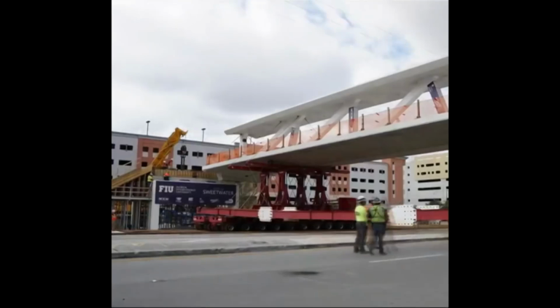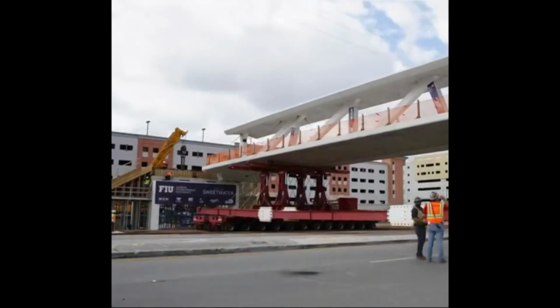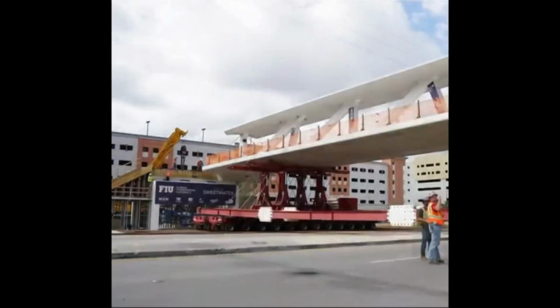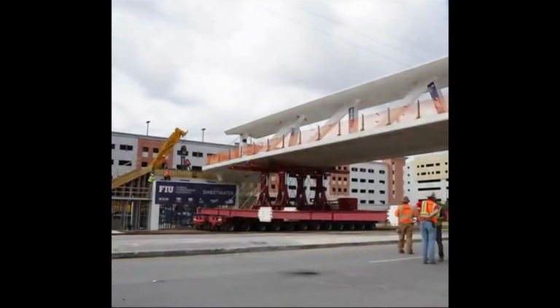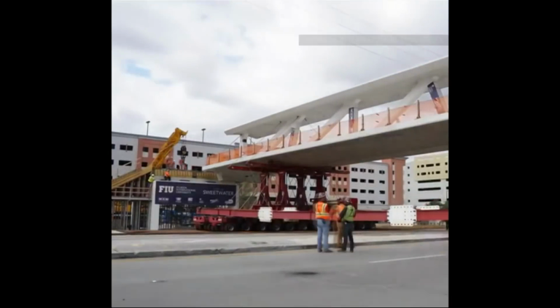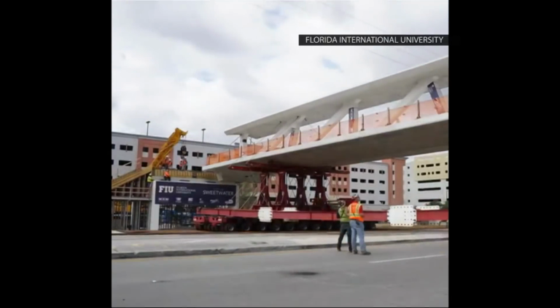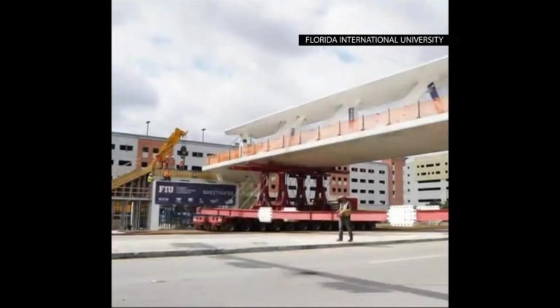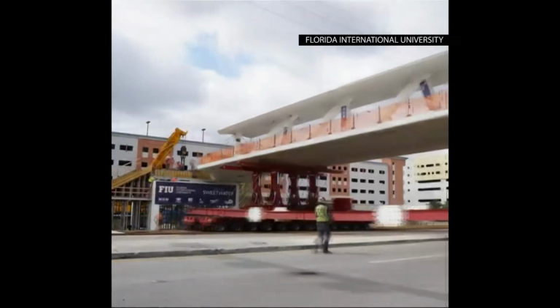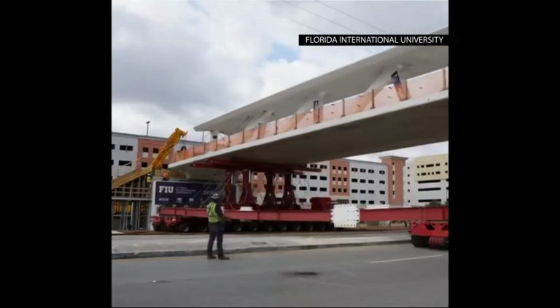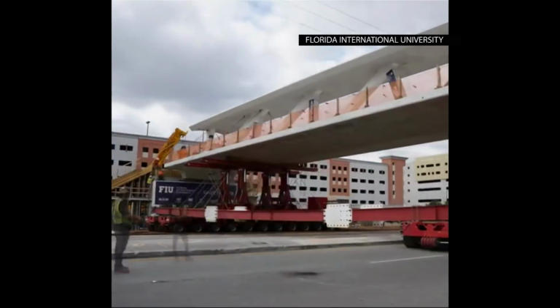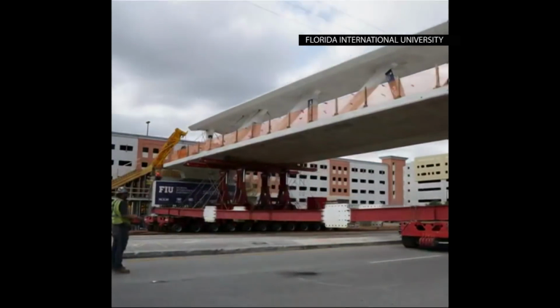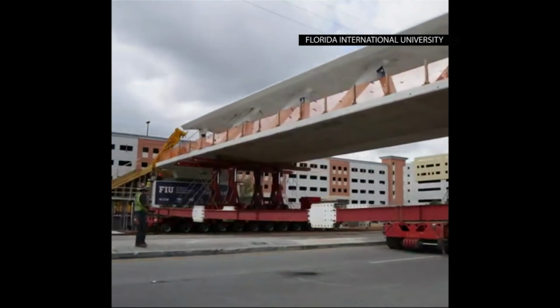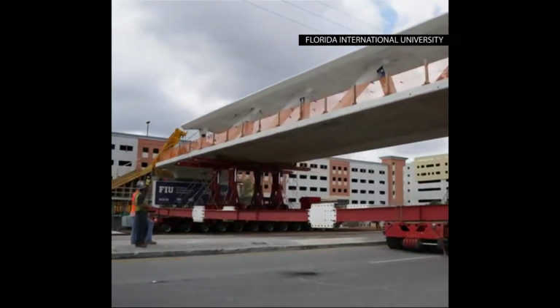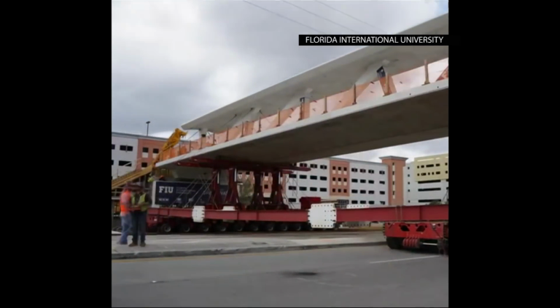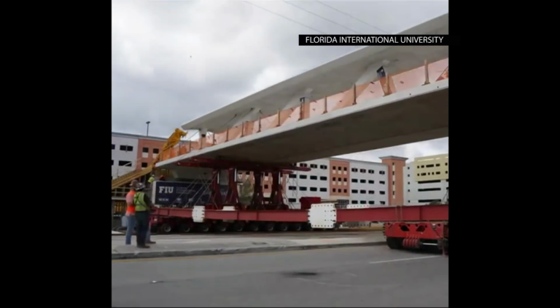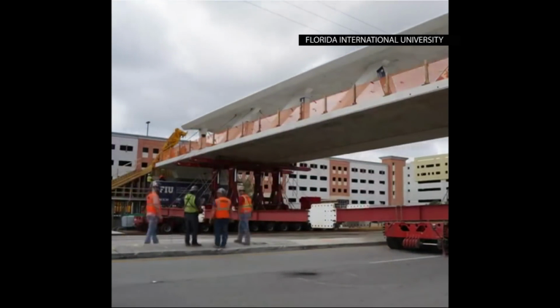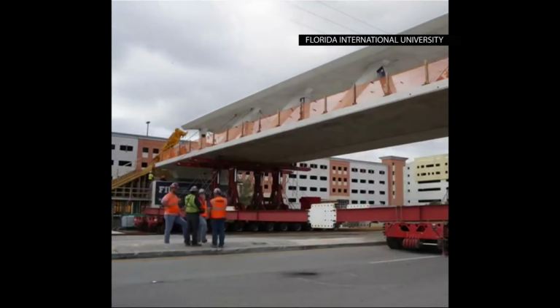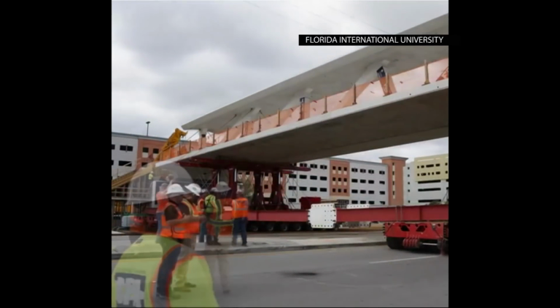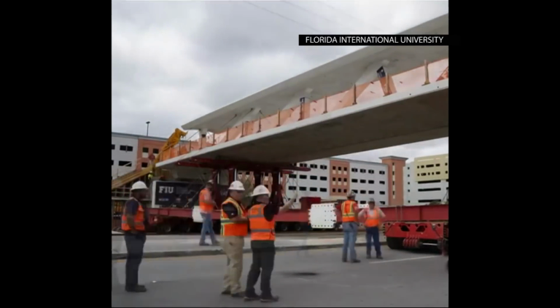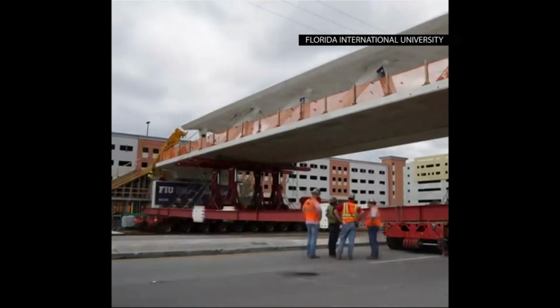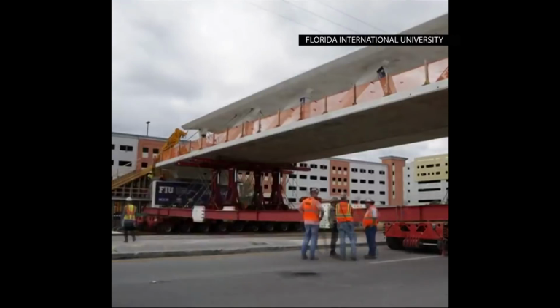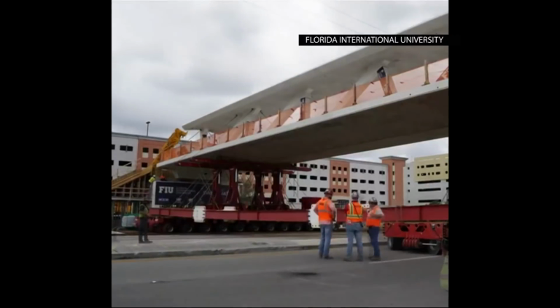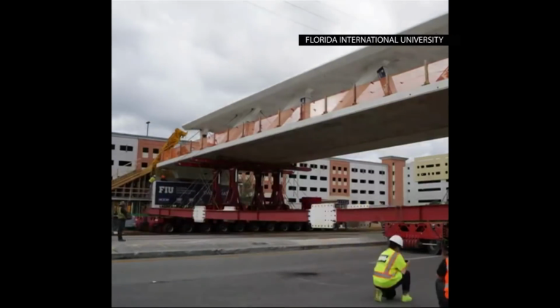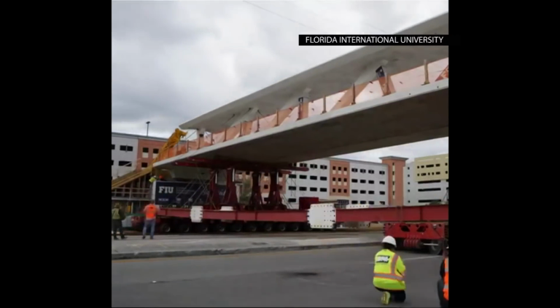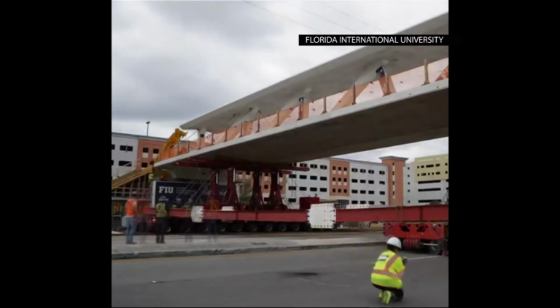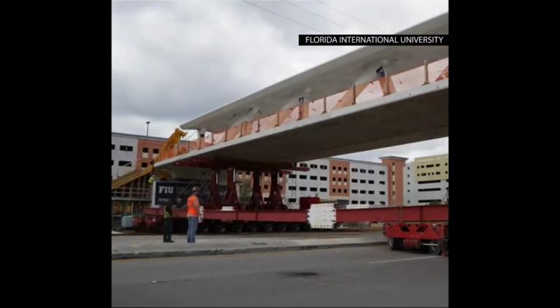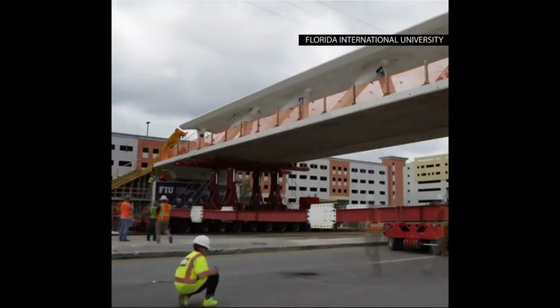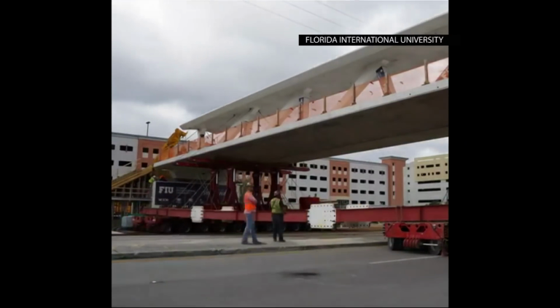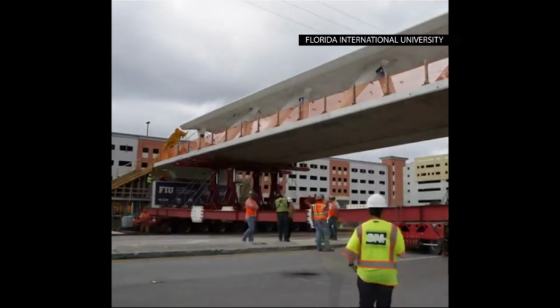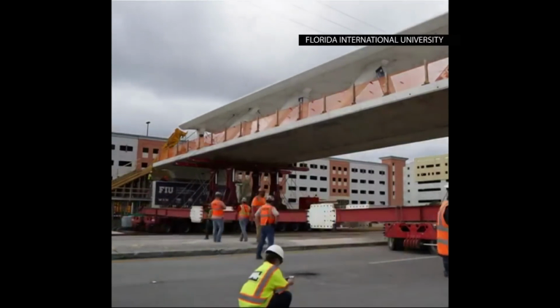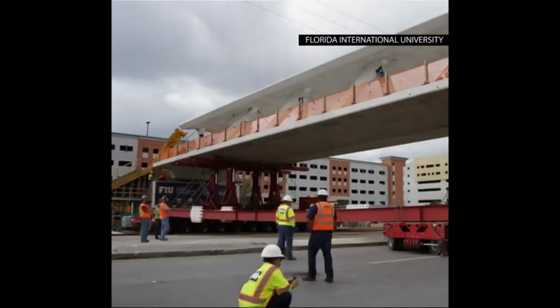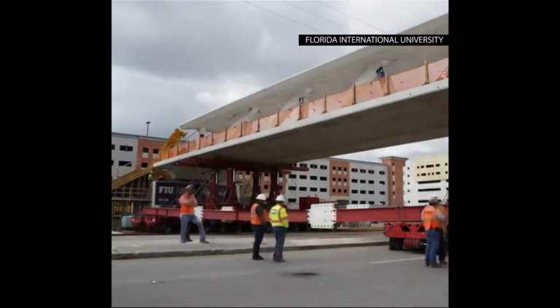Accelerated Bridge Construction has been used for many years. I believe it started out in Utah, and a number of states have picked up on it because they're looking to get the construction done faster with less disruption to the public.